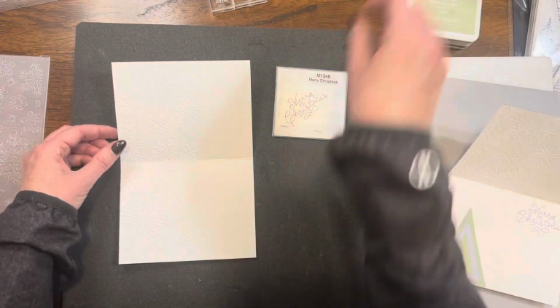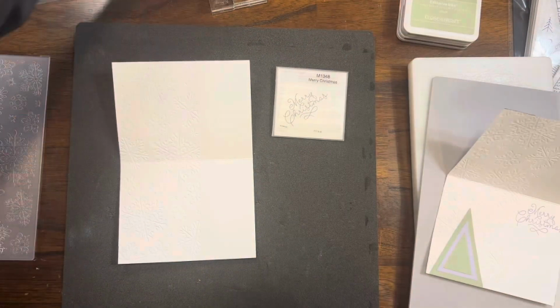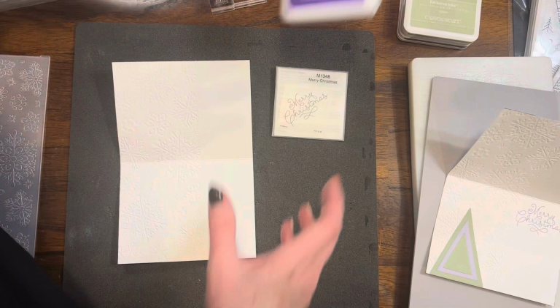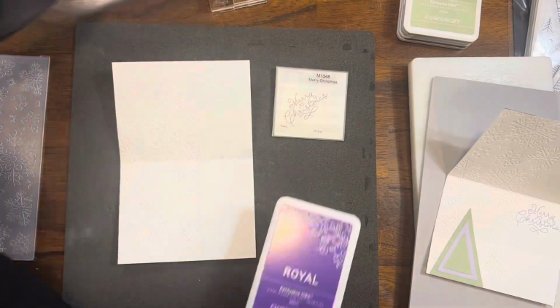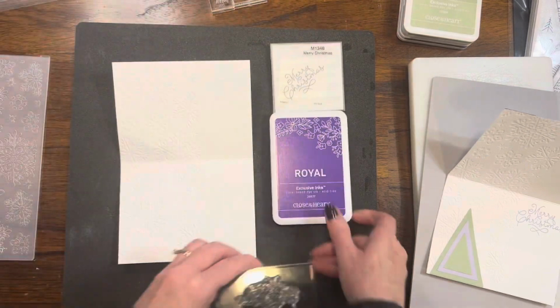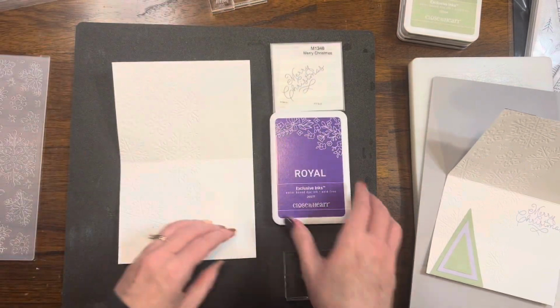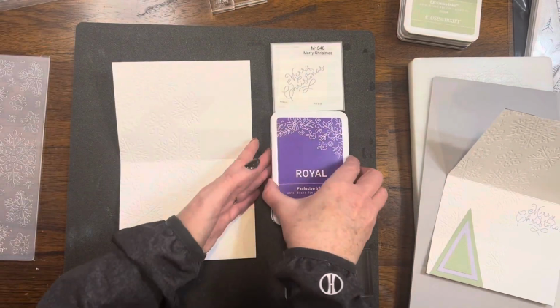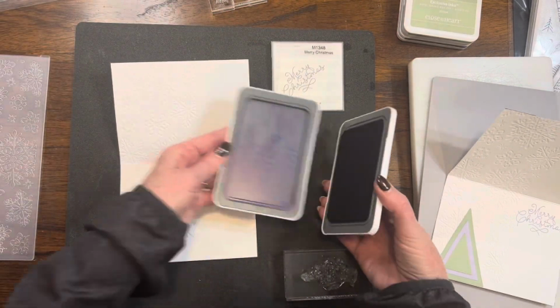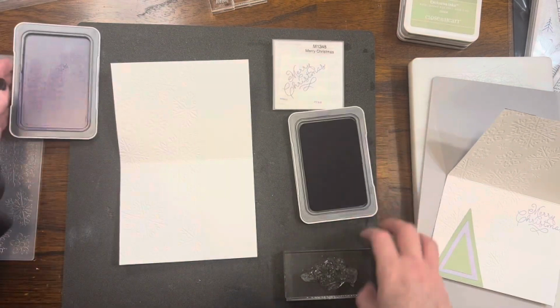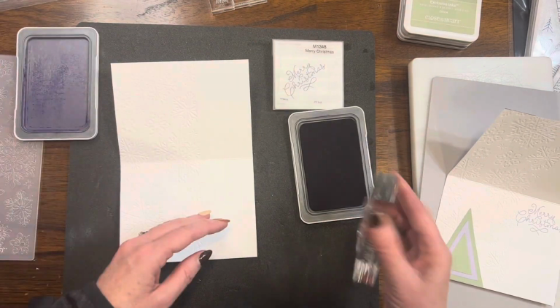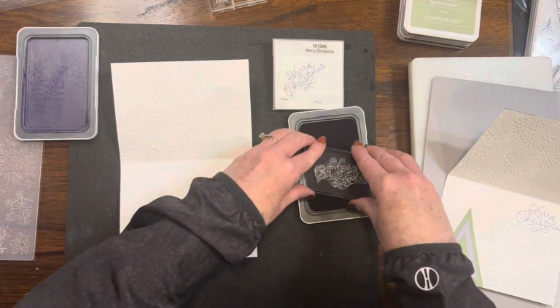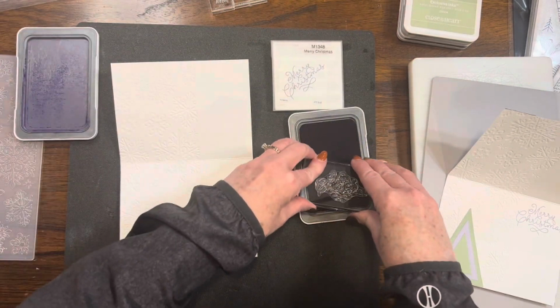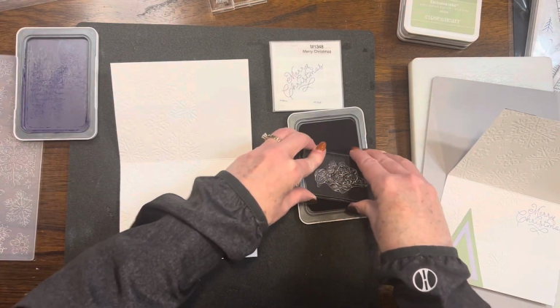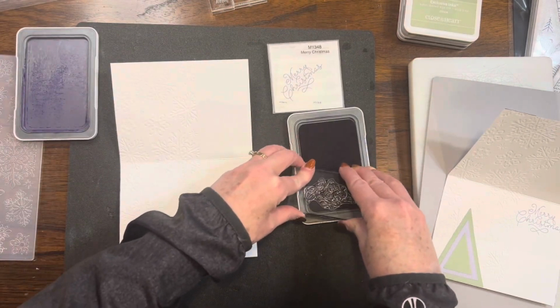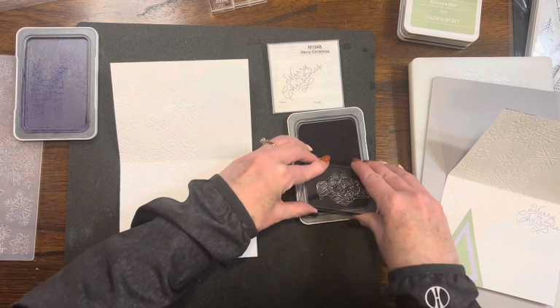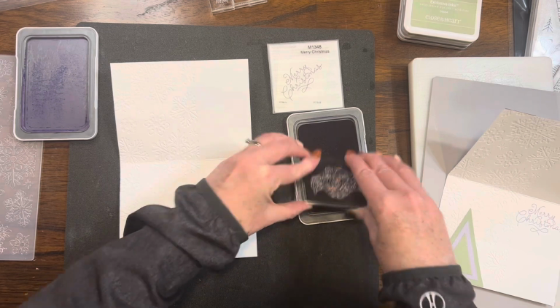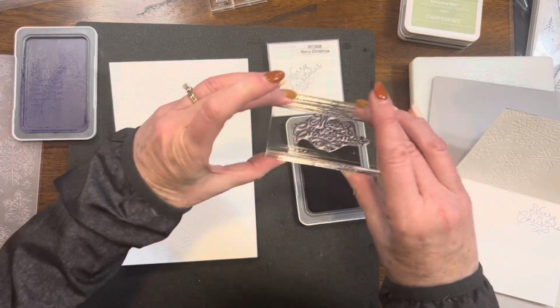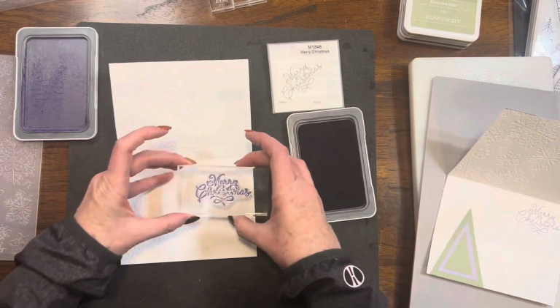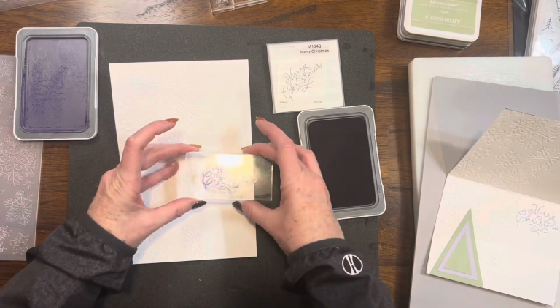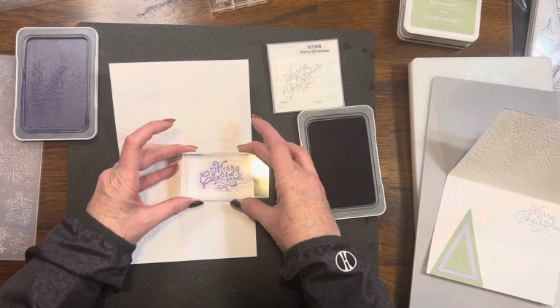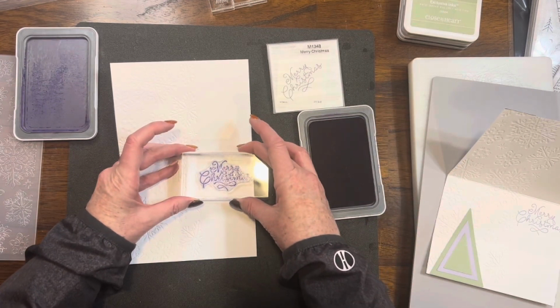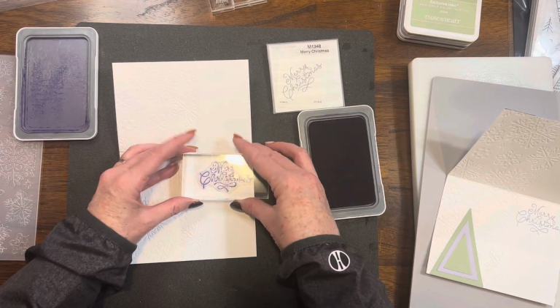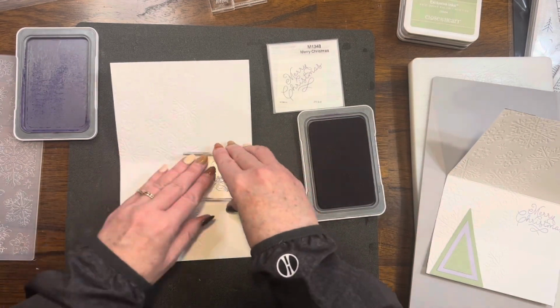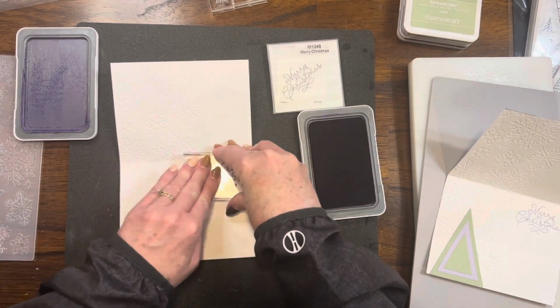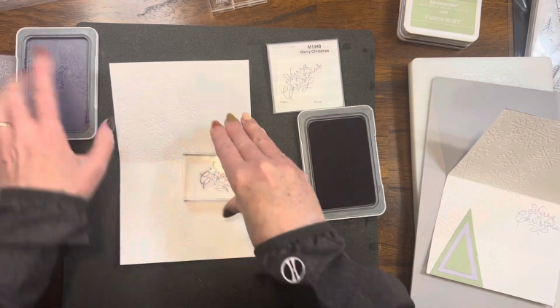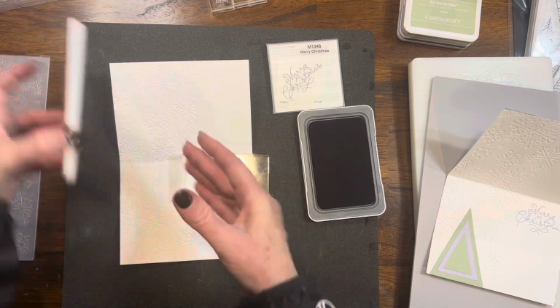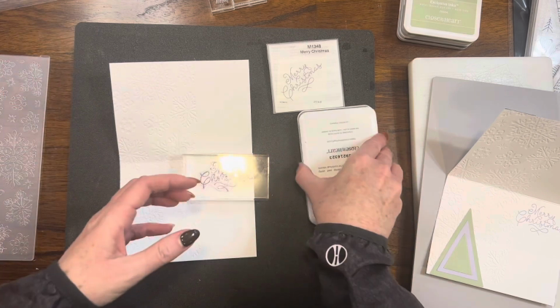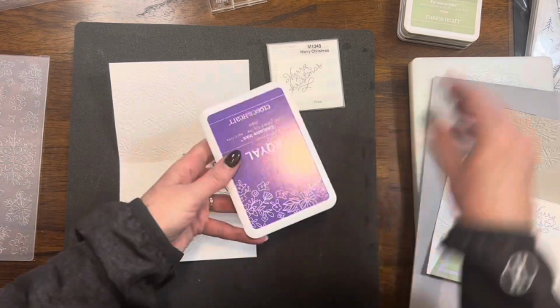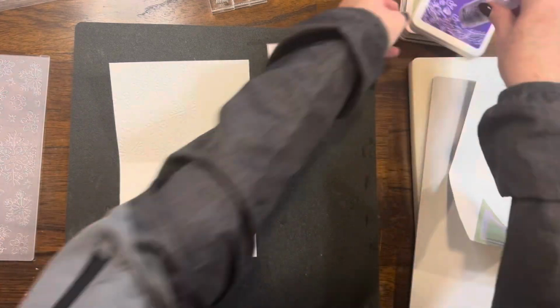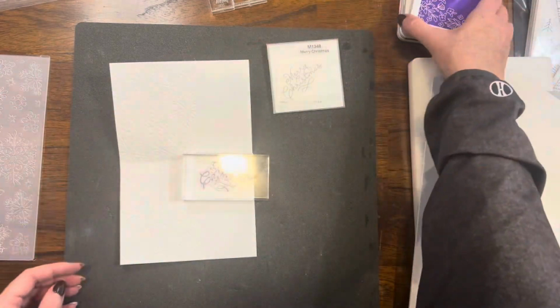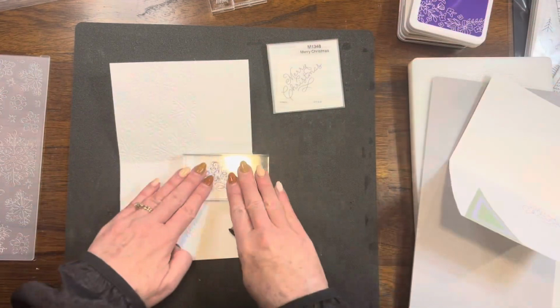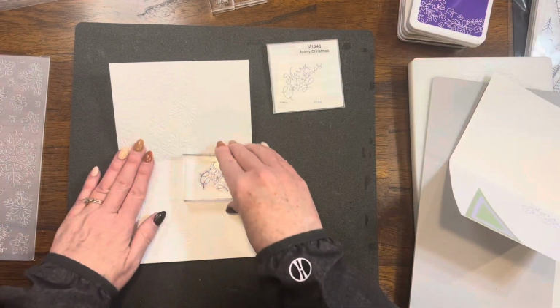Next, I'm going to be using the Merry Christmas M size stamp set with my Royal ink. And I'm going to stamp that sentiment on the right side where it is not debossed inside my card.